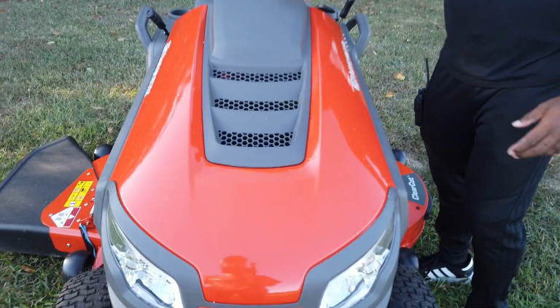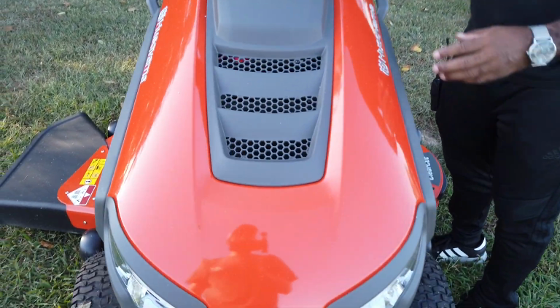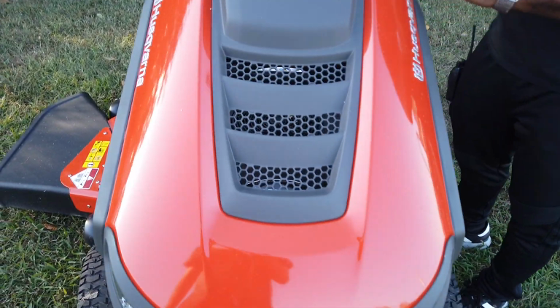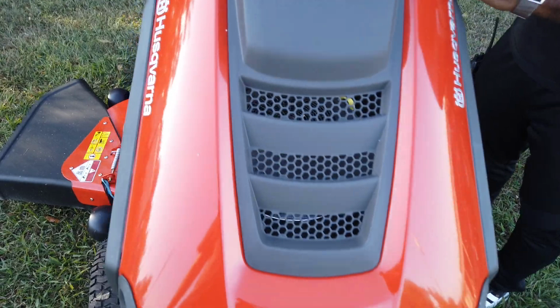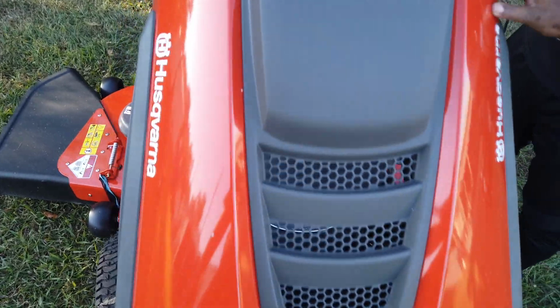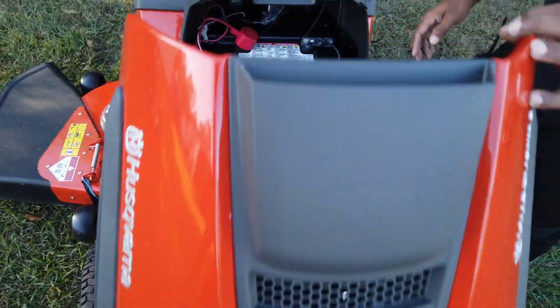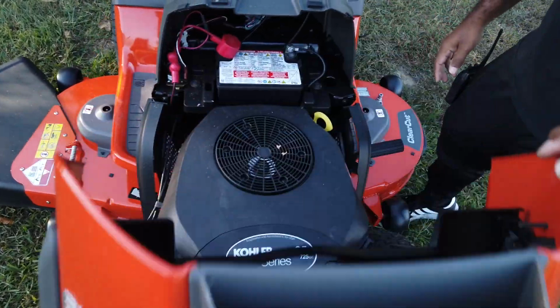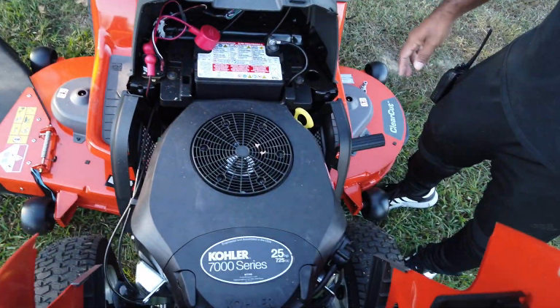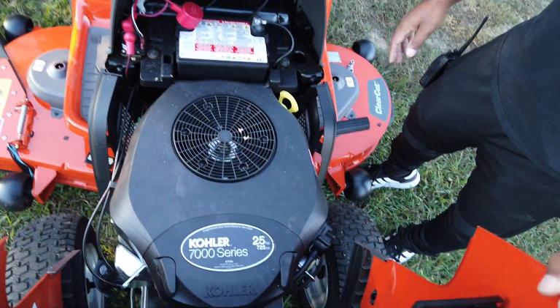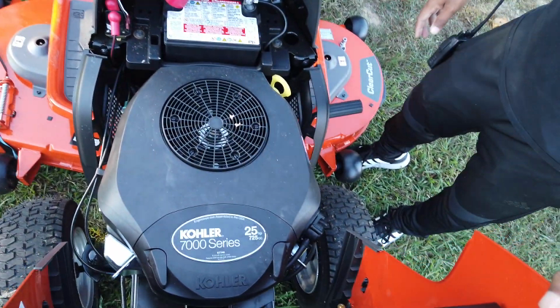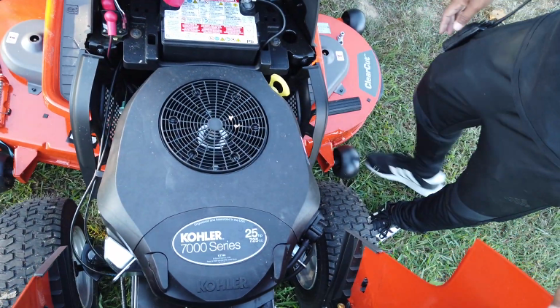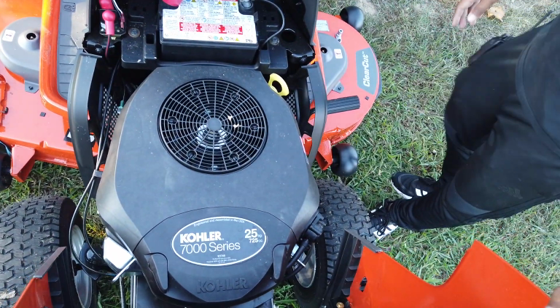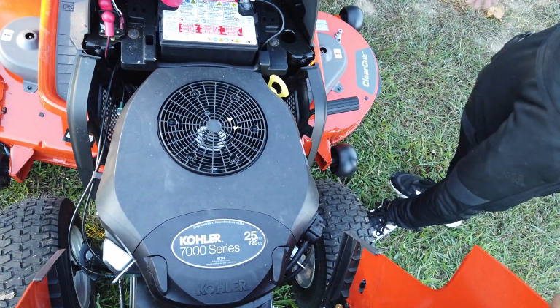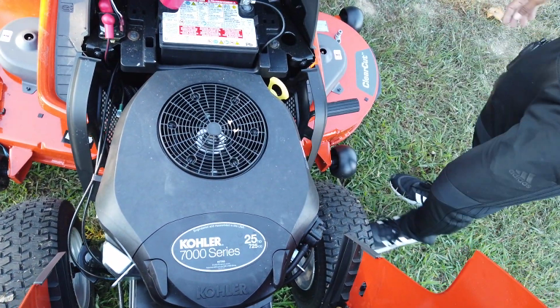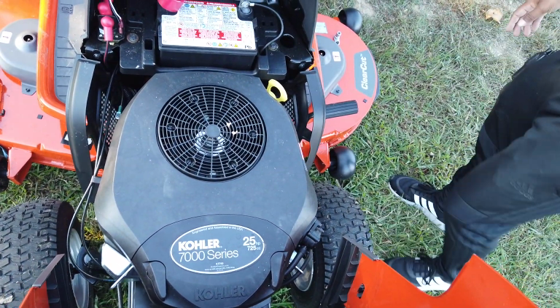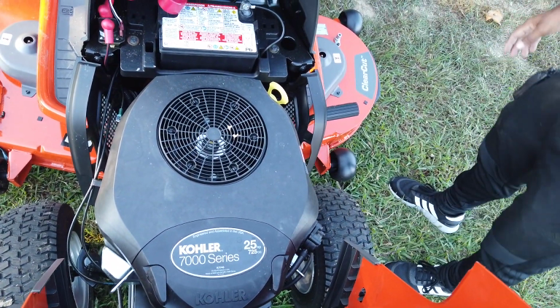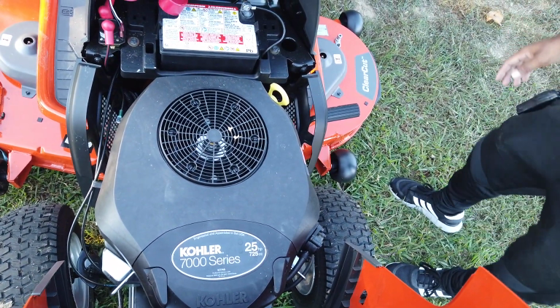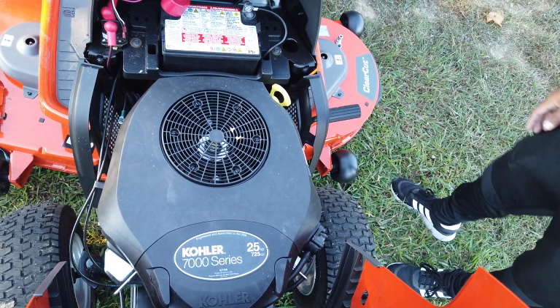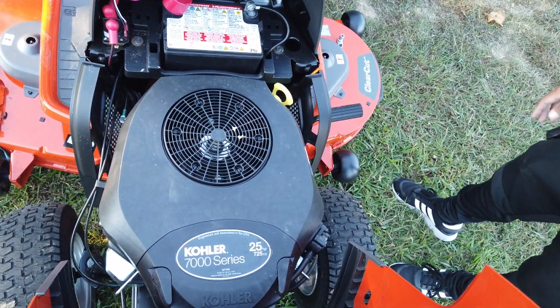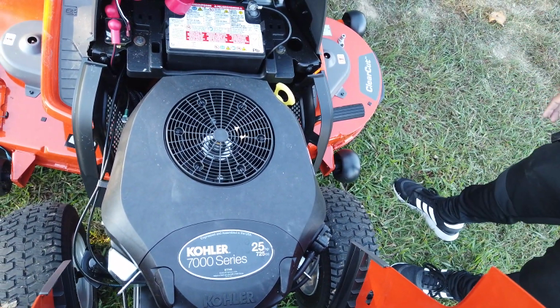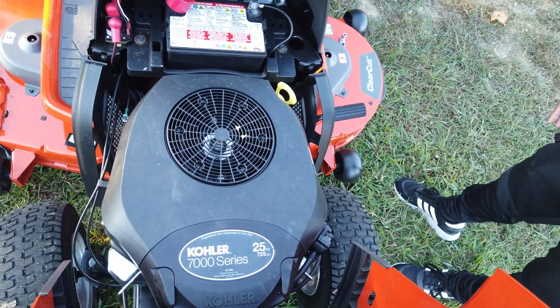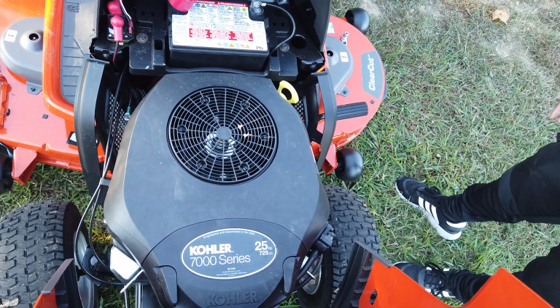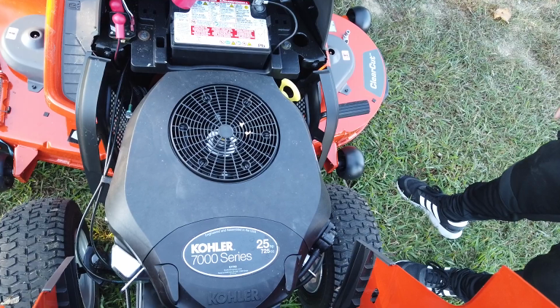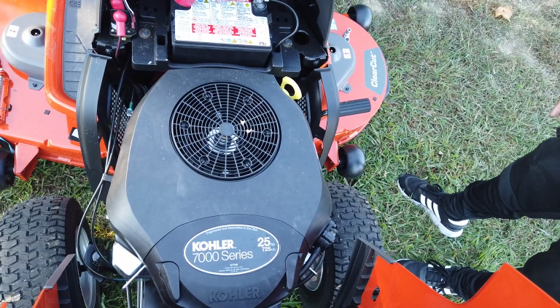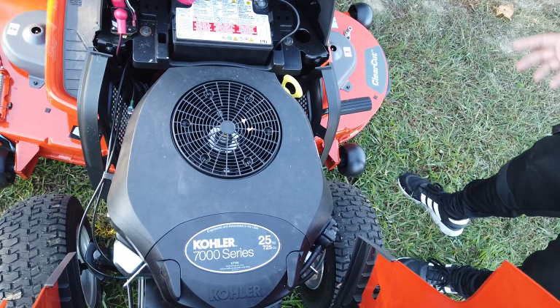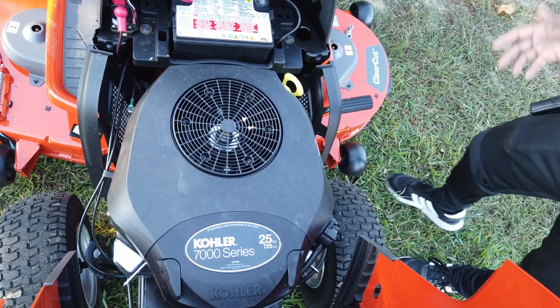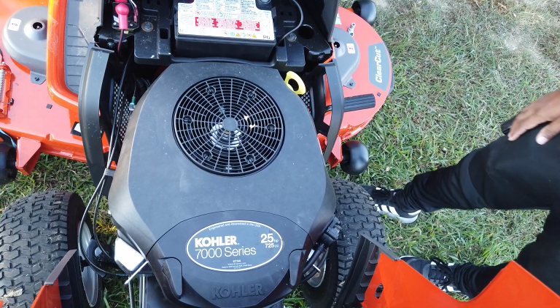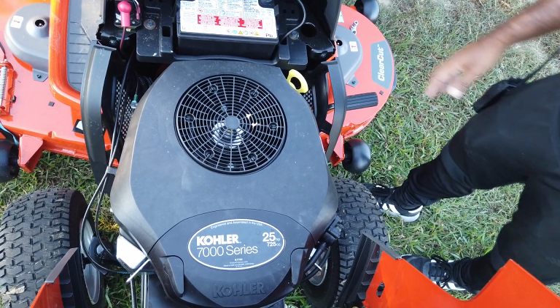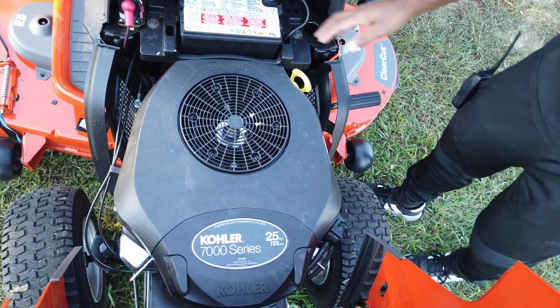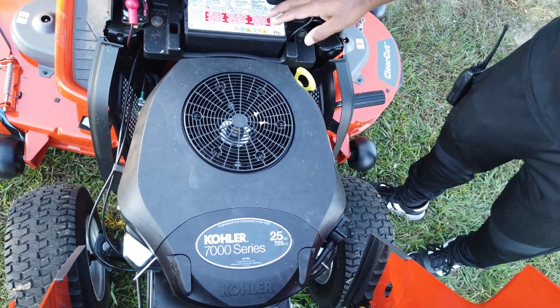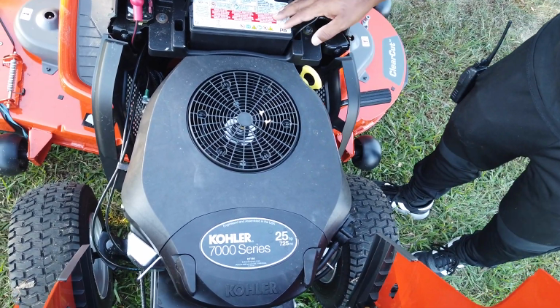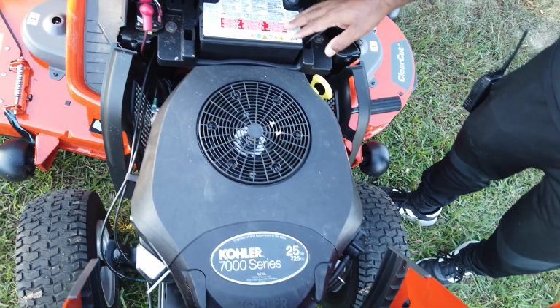Underneath the hood here, you have the 25 horsepower Kohler engine, 7000 series. The battery is located here as well.